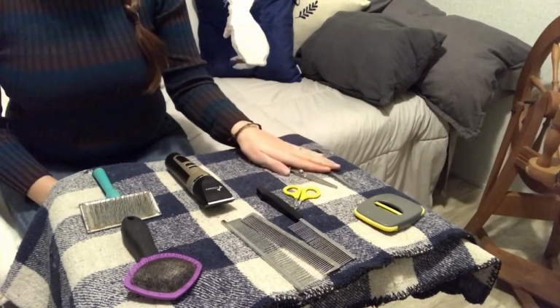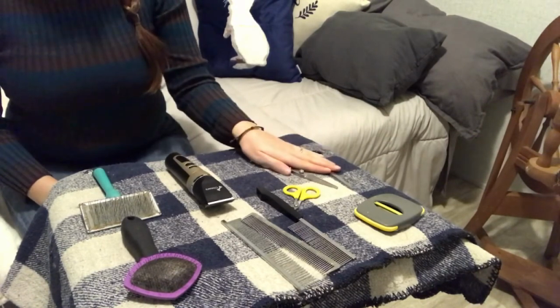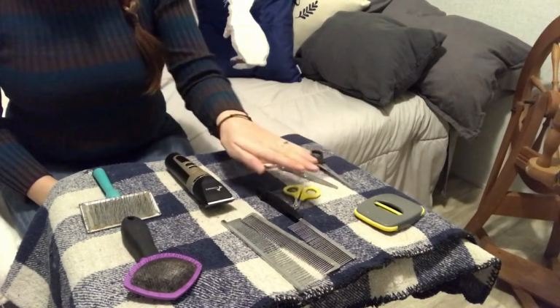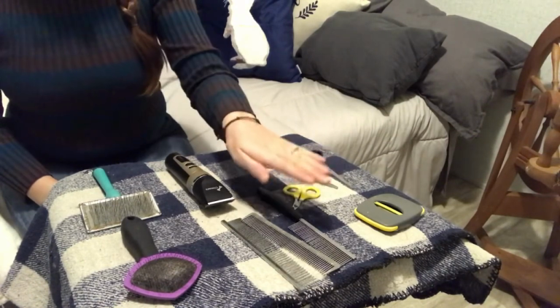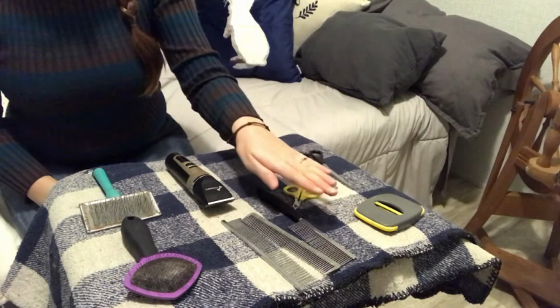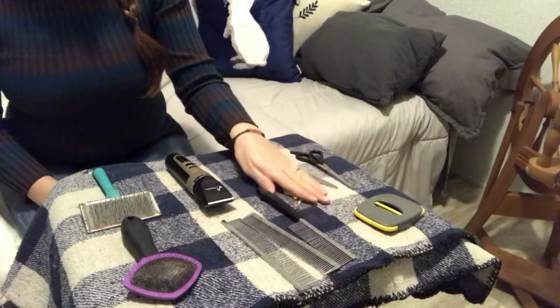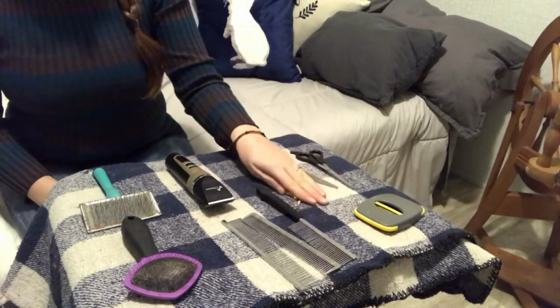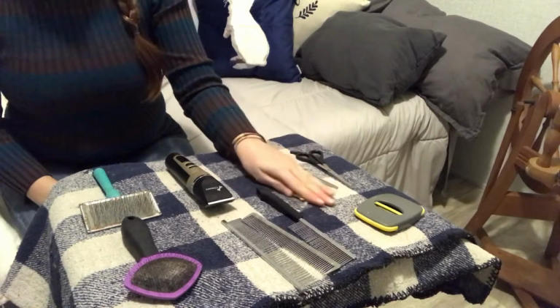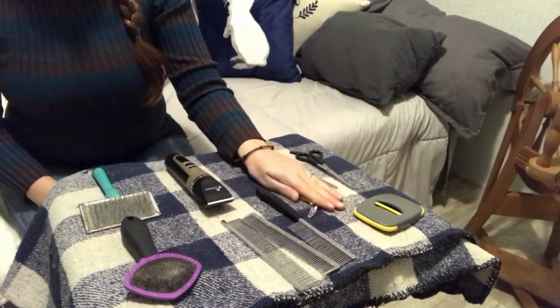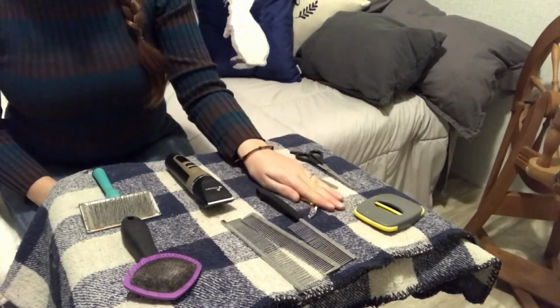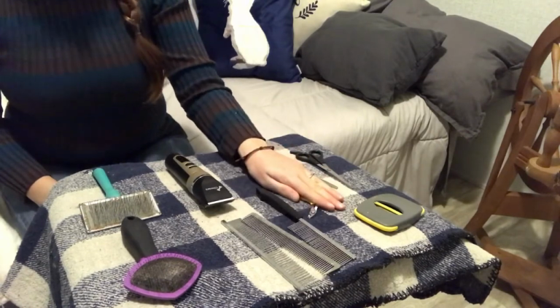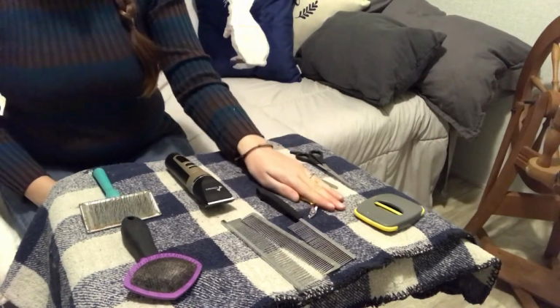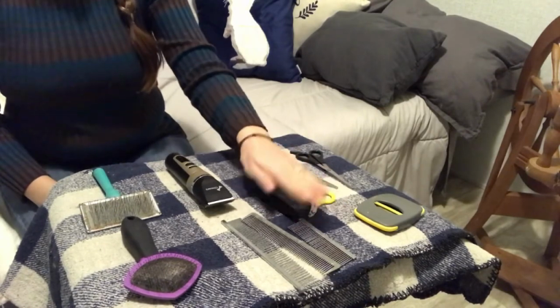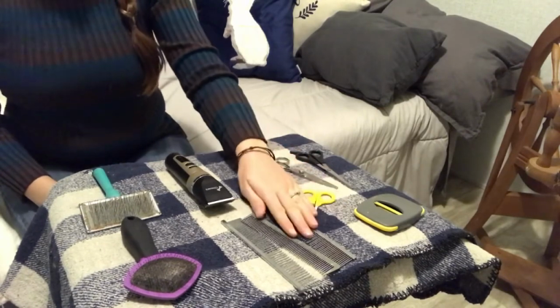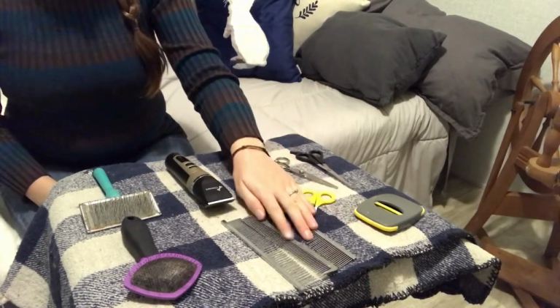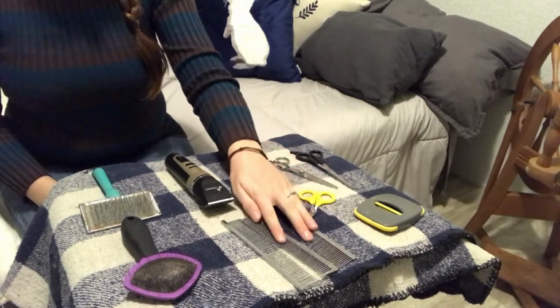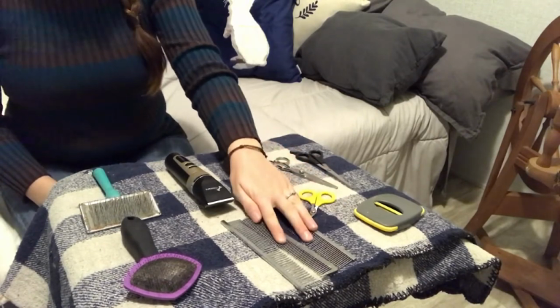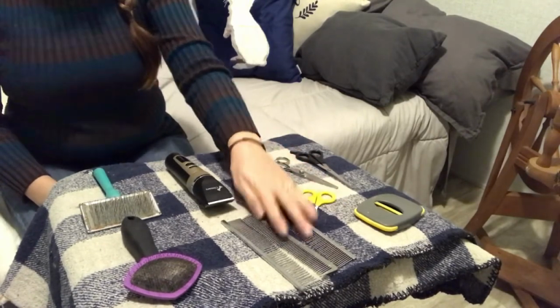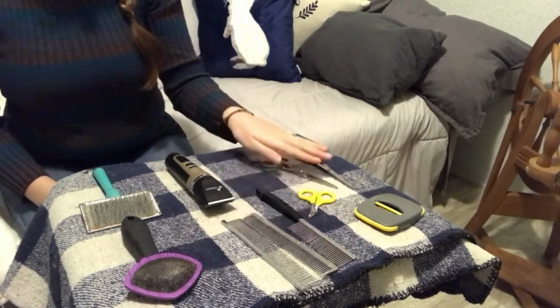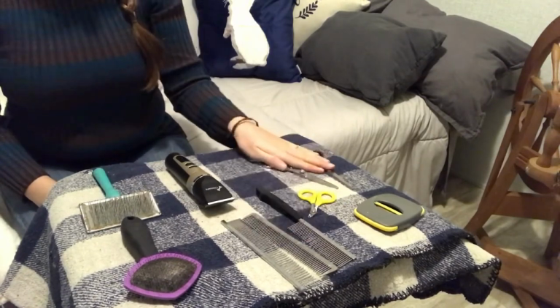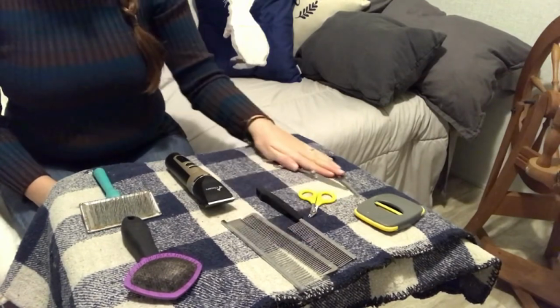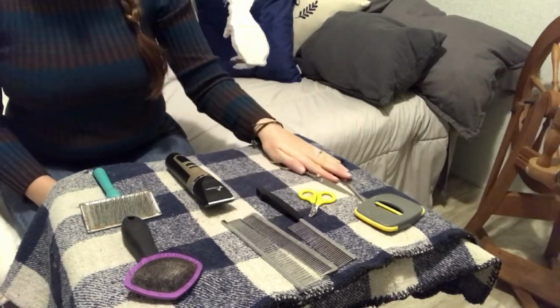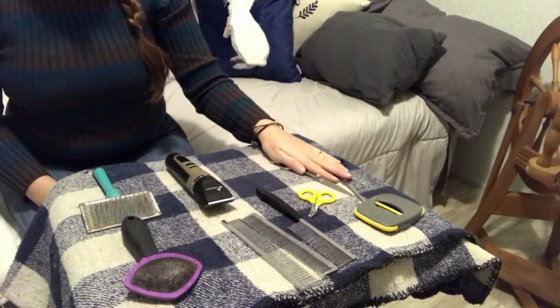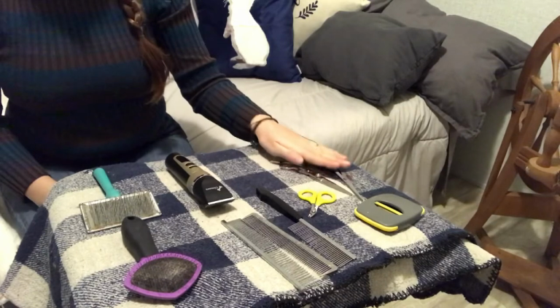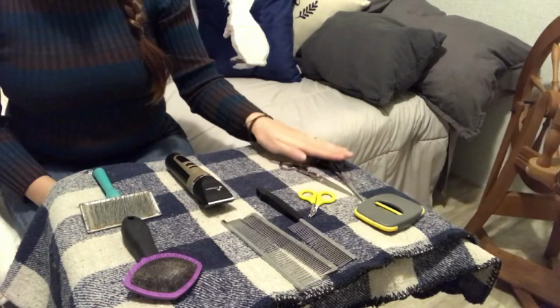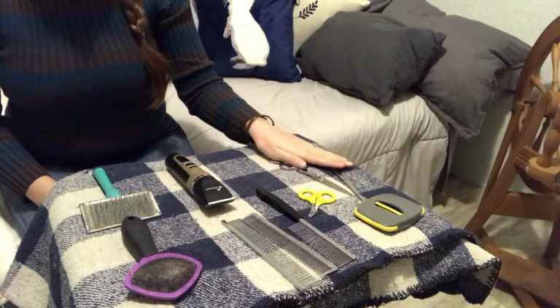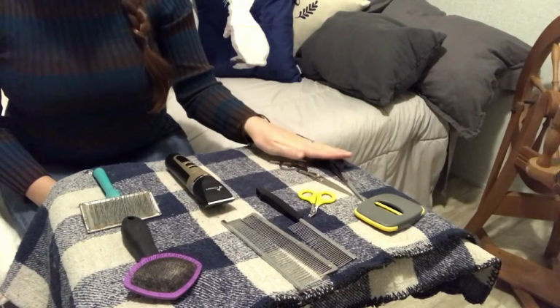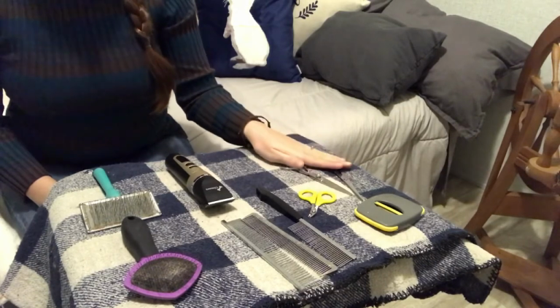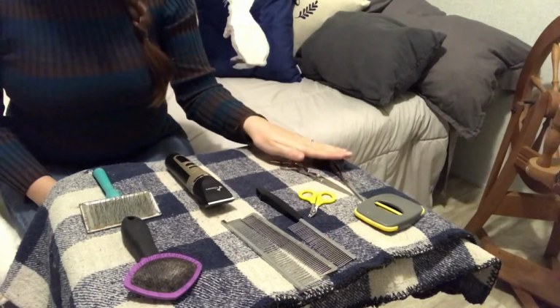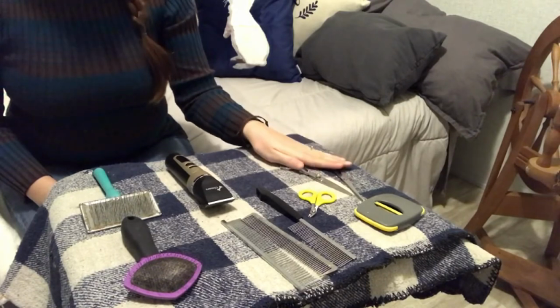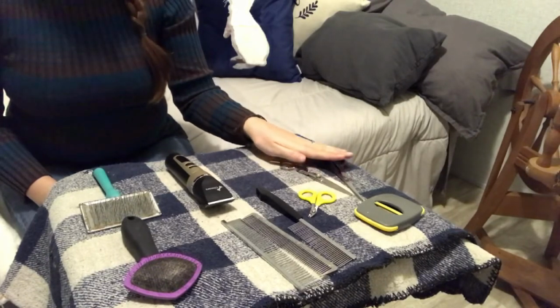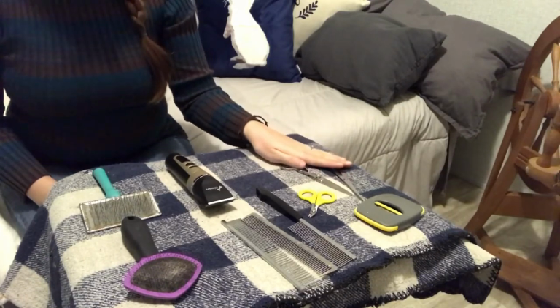So: one, you need nail clippers; two, a comb; and three, probably several sets of shears.